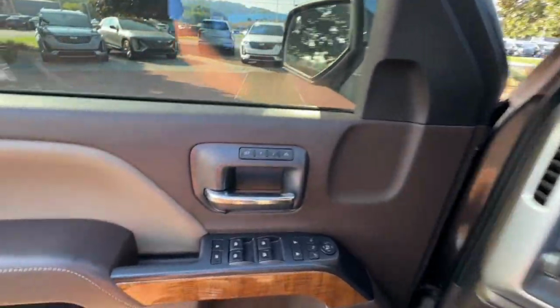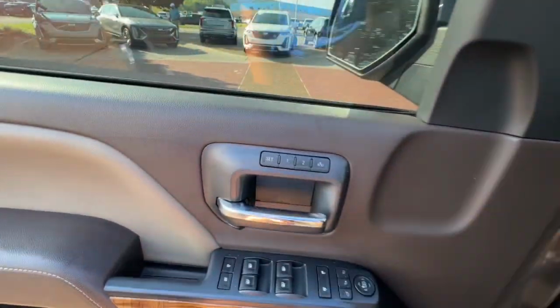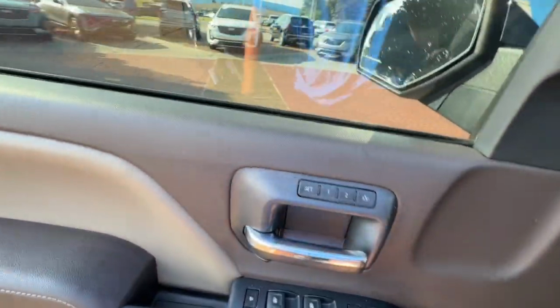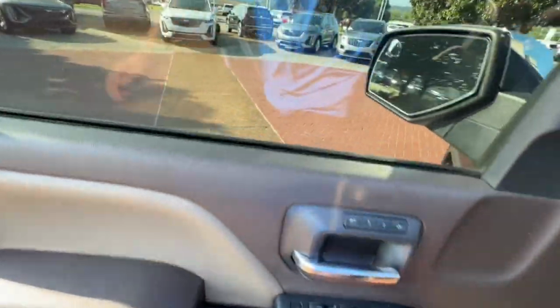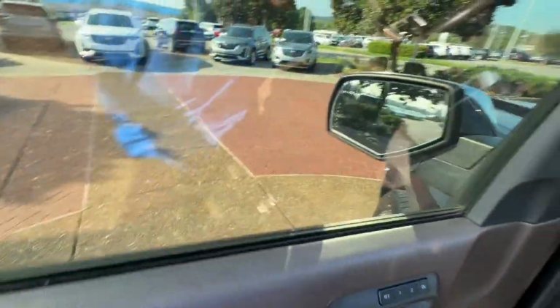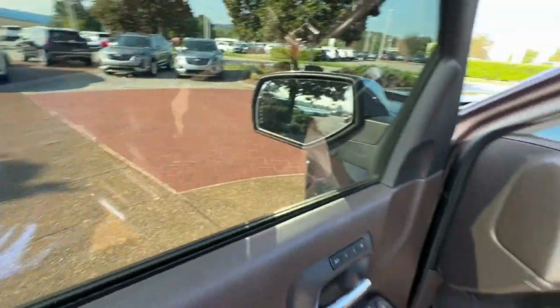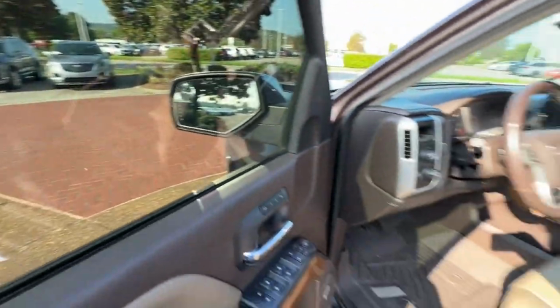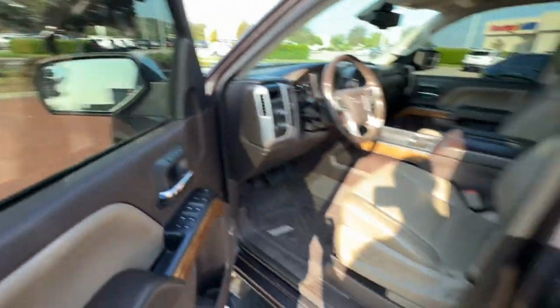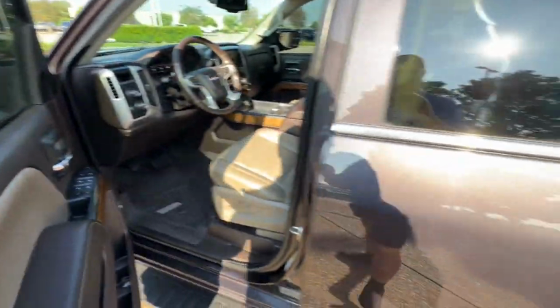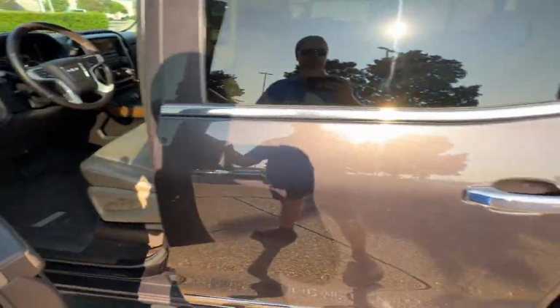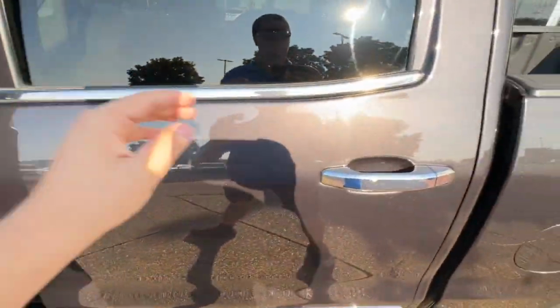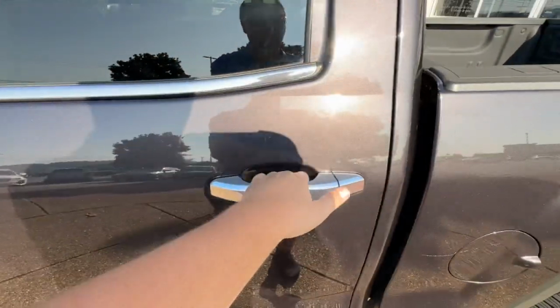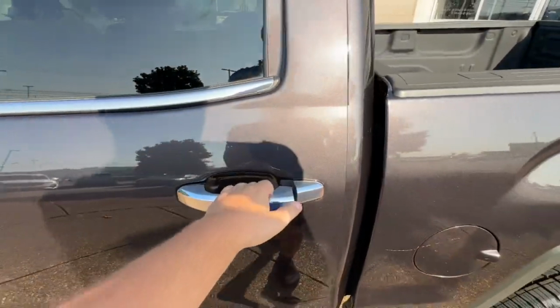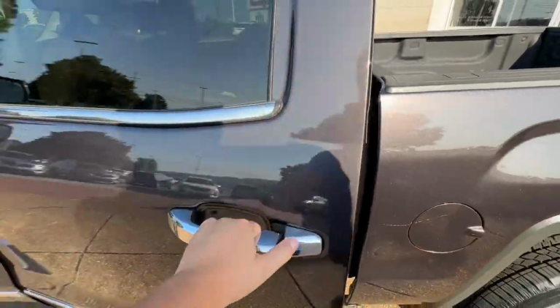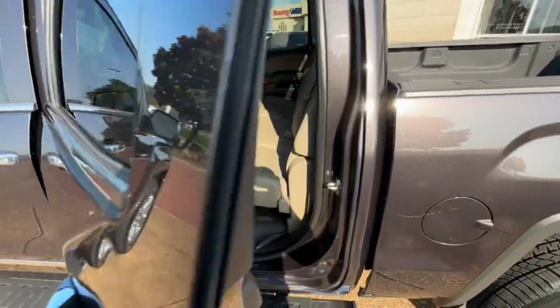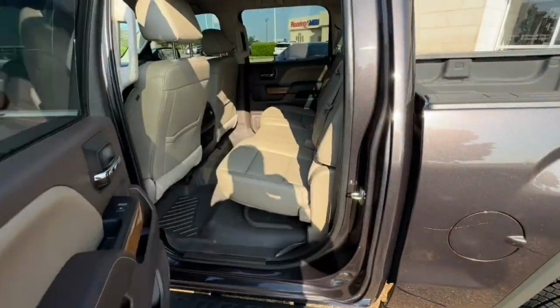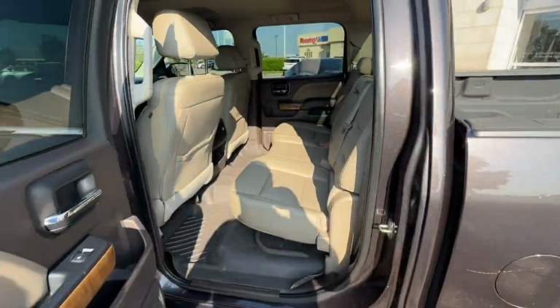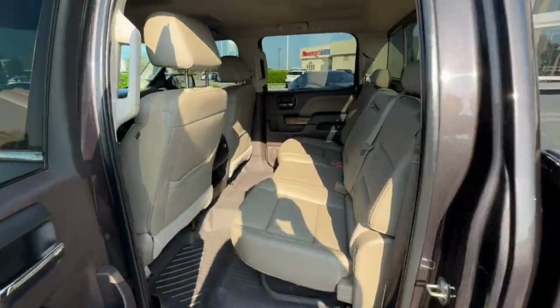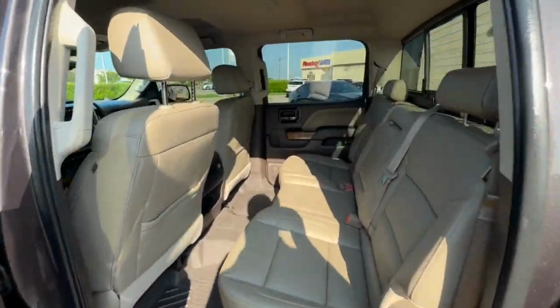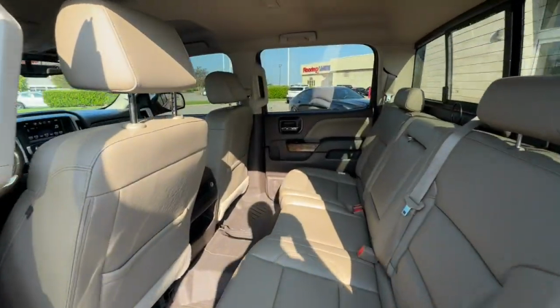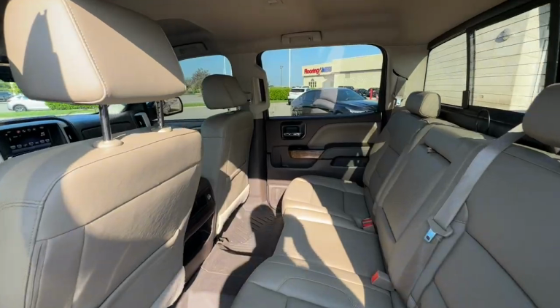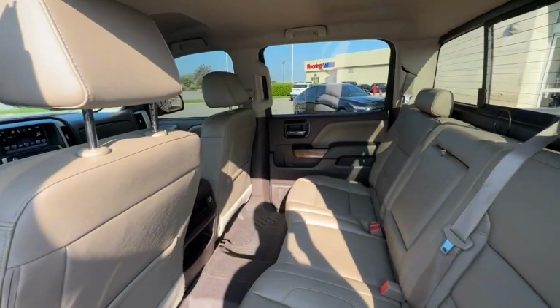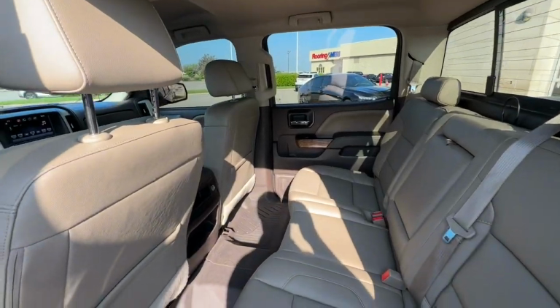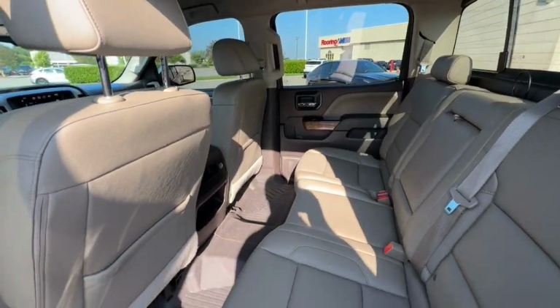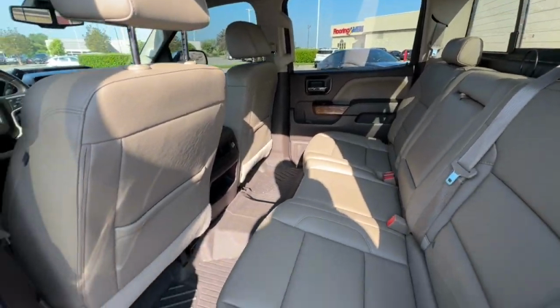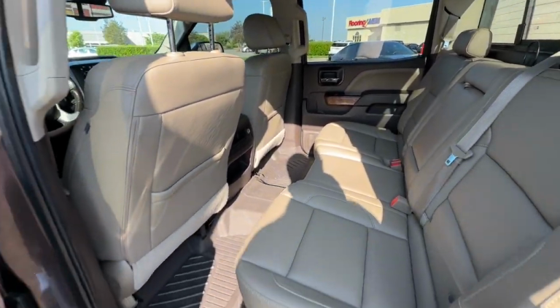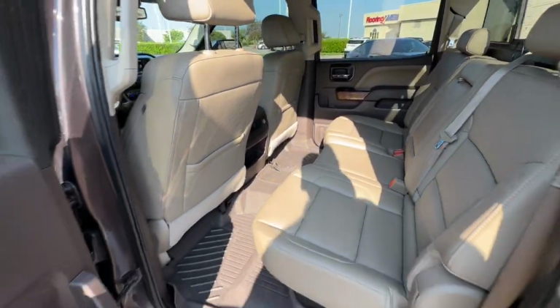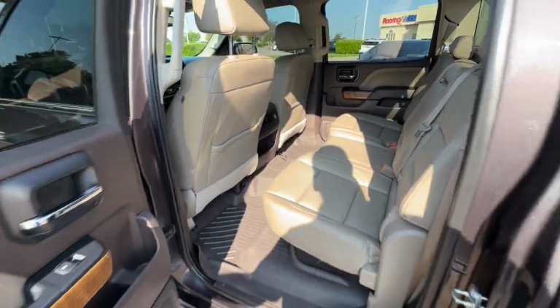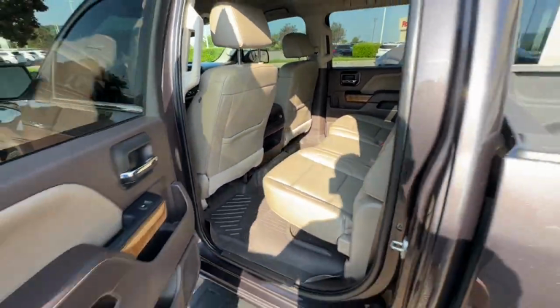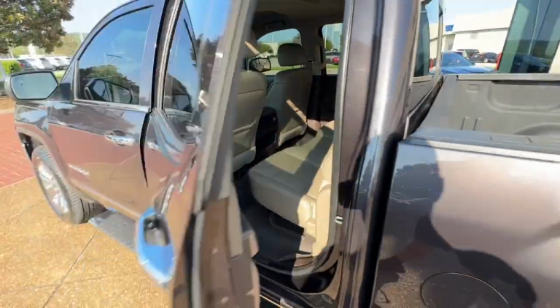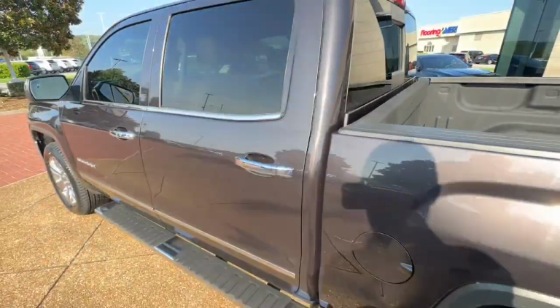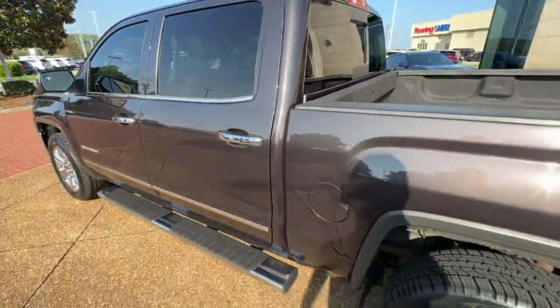Stop dreaming and start living. This handsome Sierra won't last long. Our team will give you an outstanding test drive experience. Stop in today.